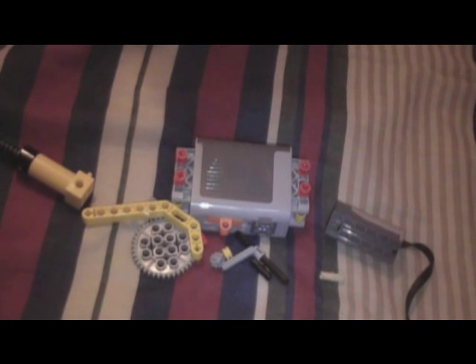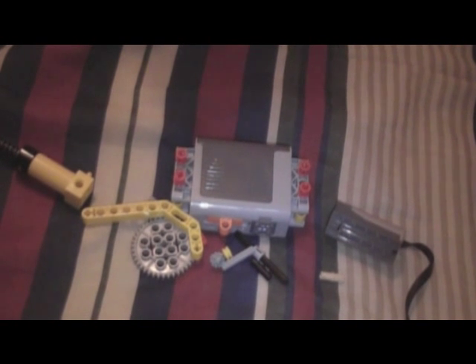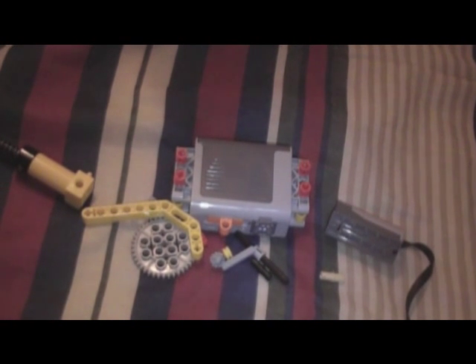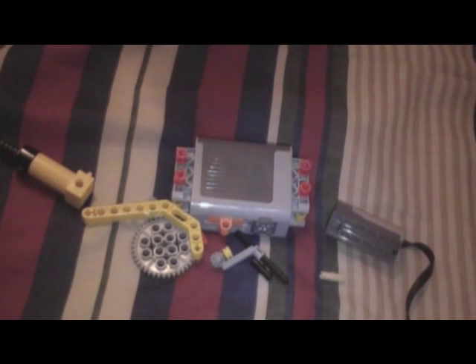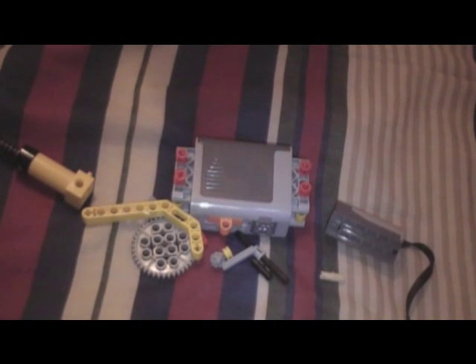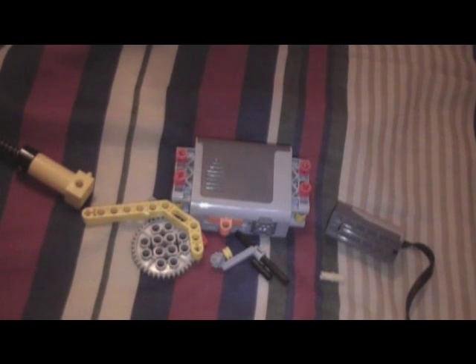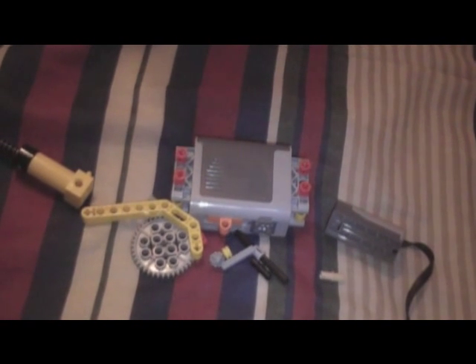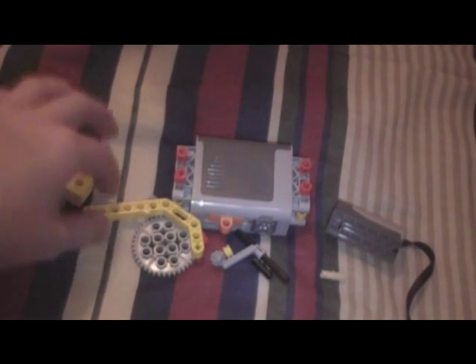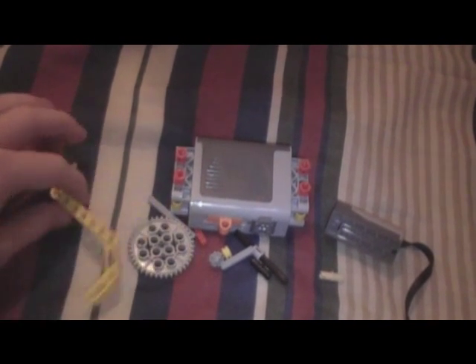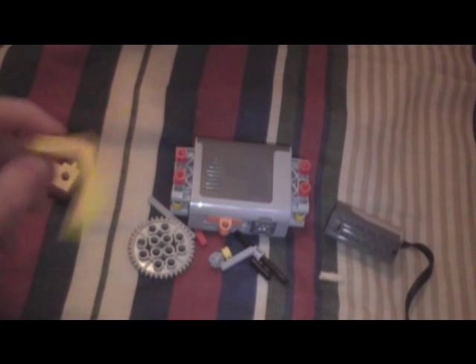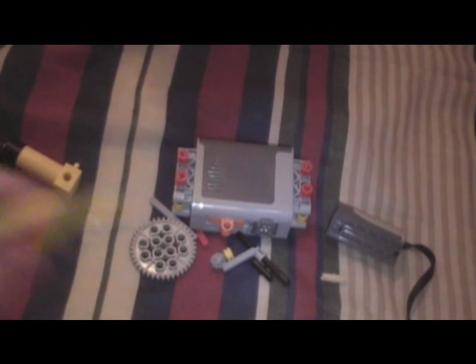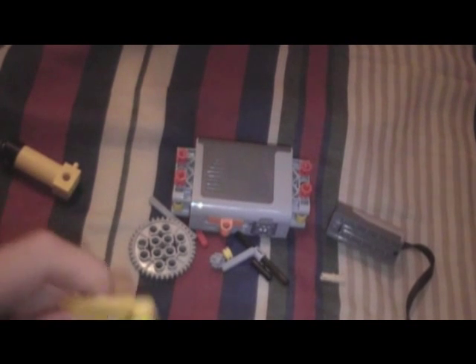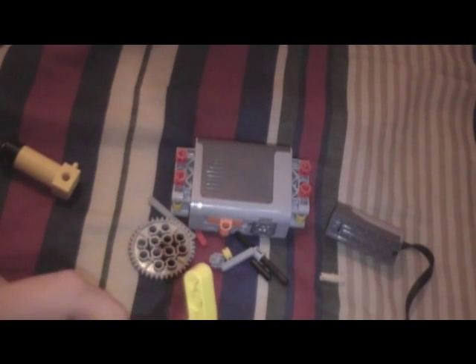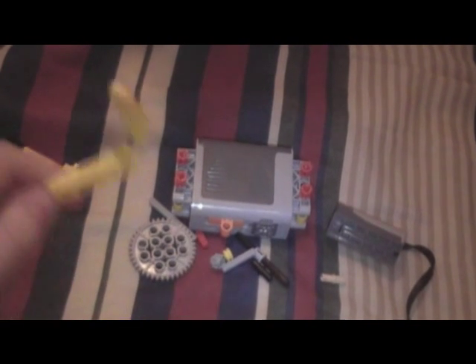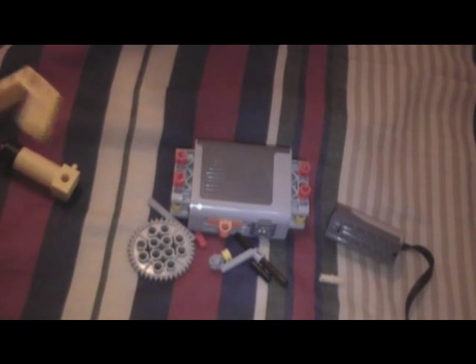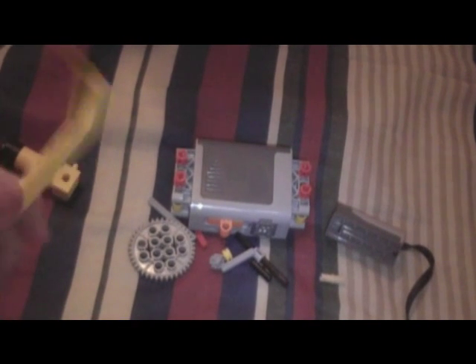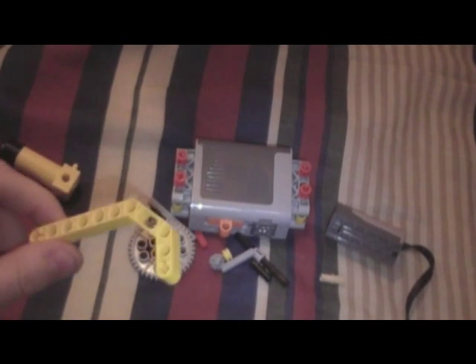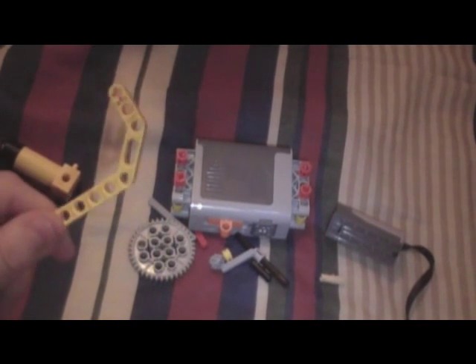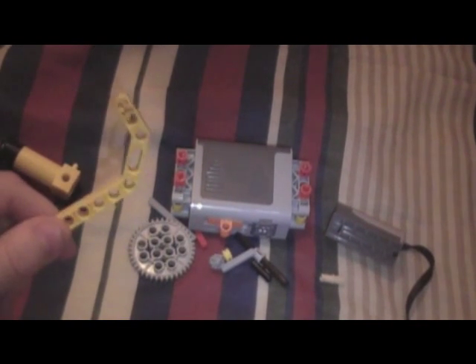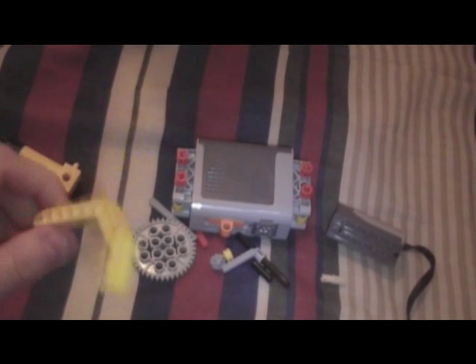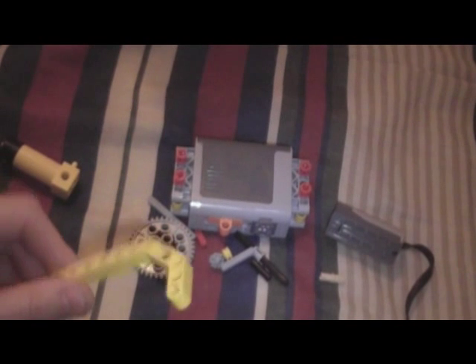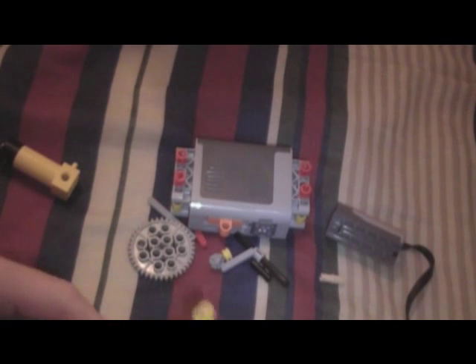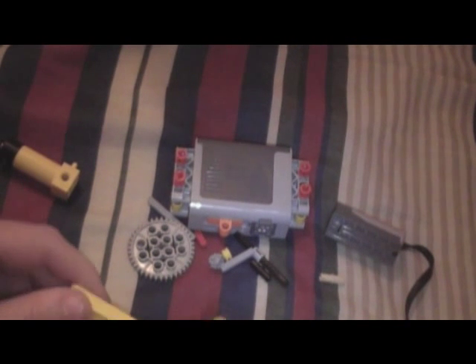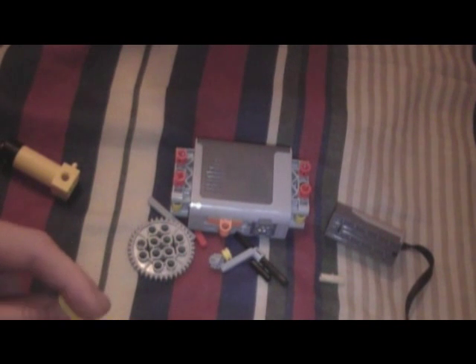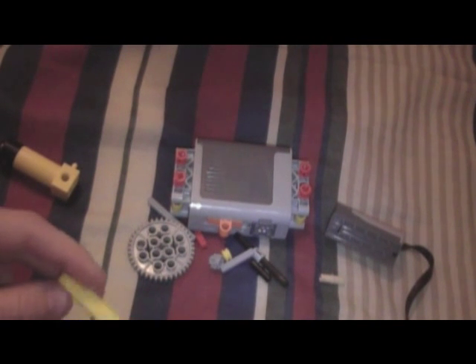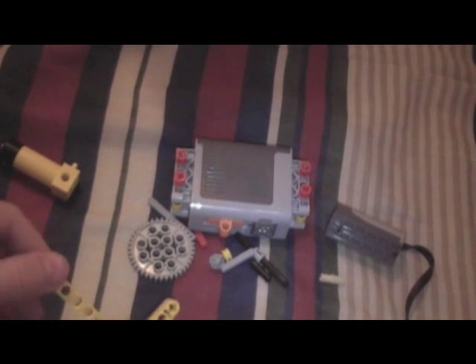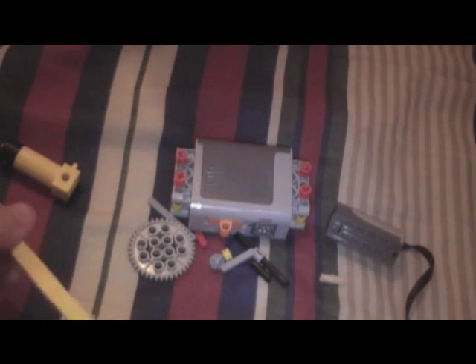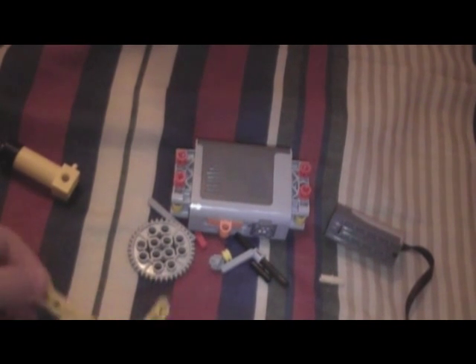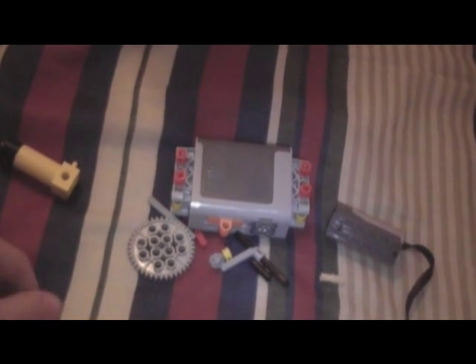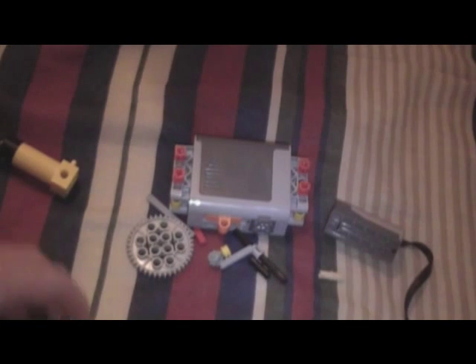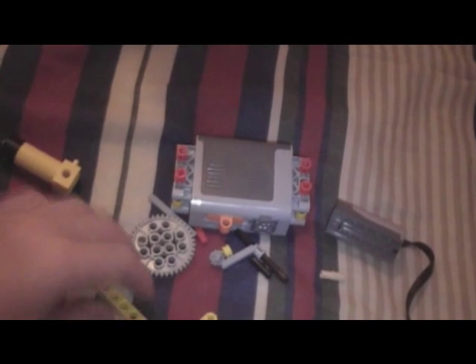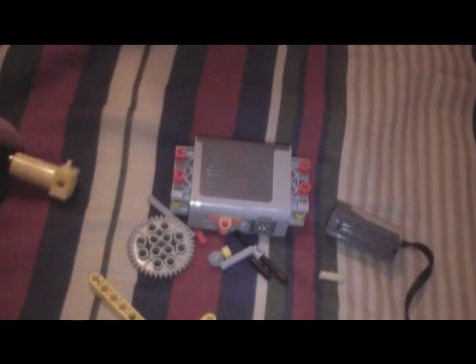Hi everybody, it's me, one two three x mark boy. I have just created one of the most simplest Lego air compressors I've ever seen. Here are all the parts that you'll need.